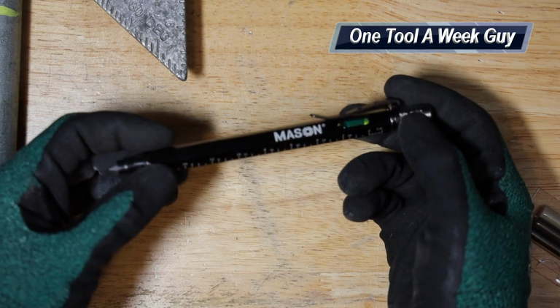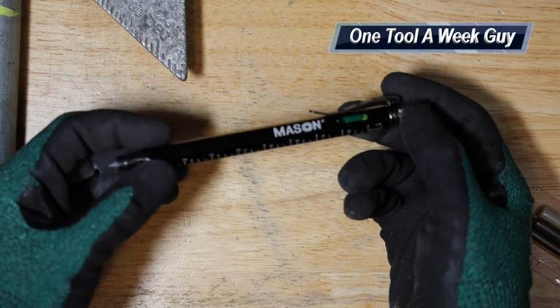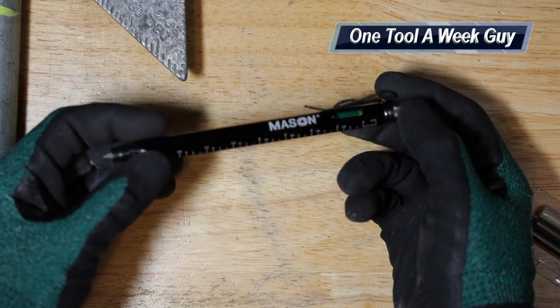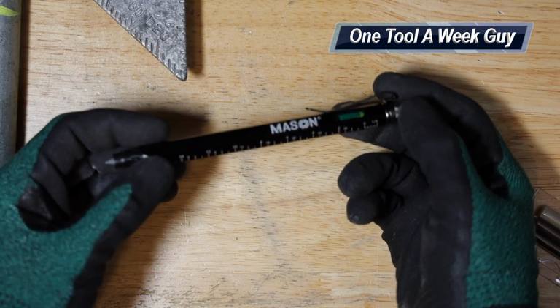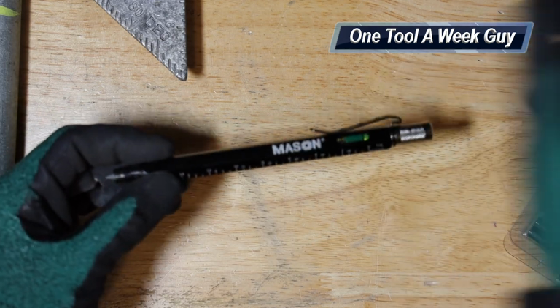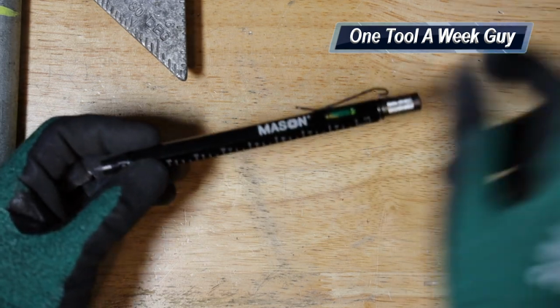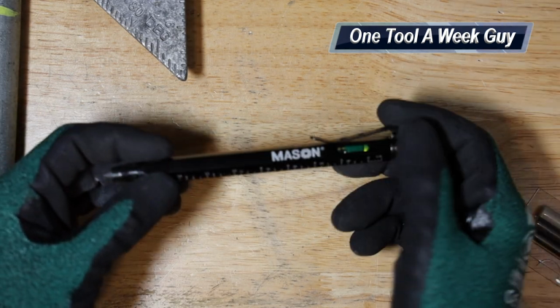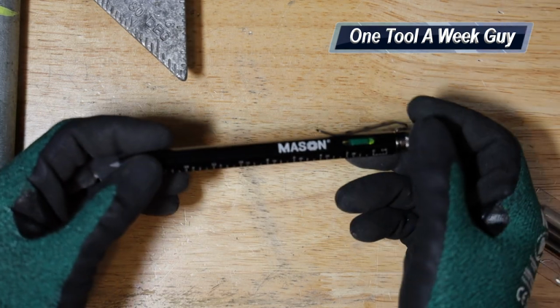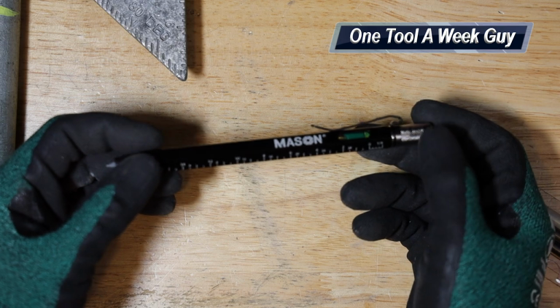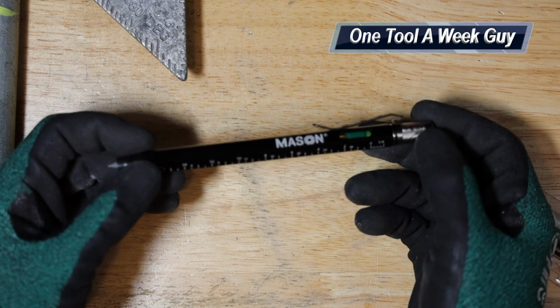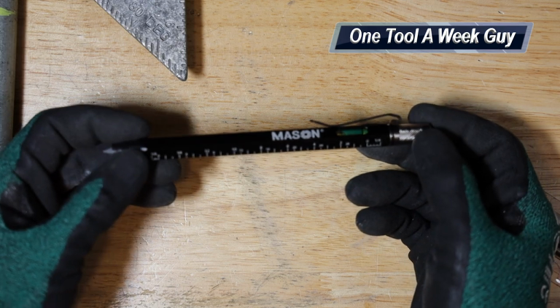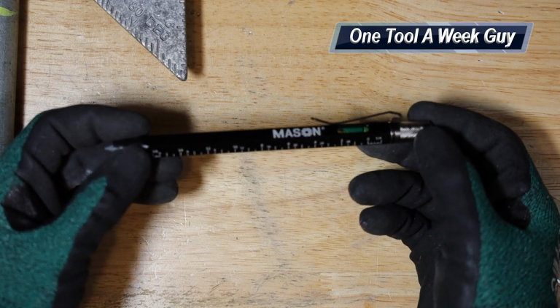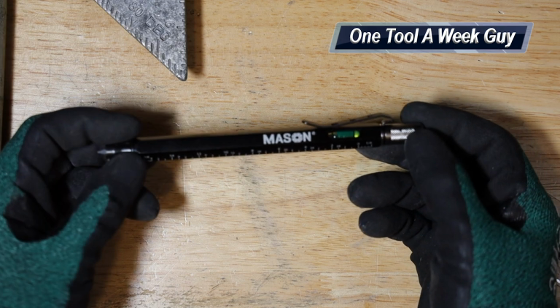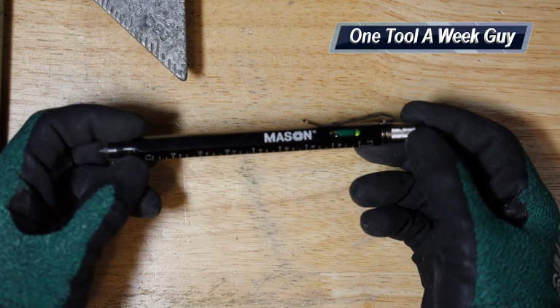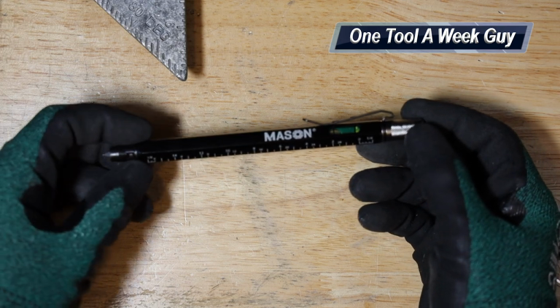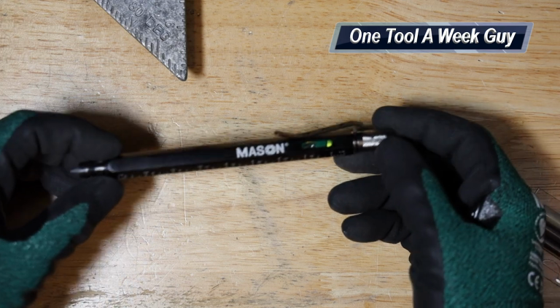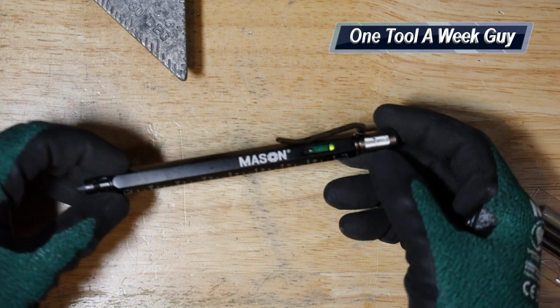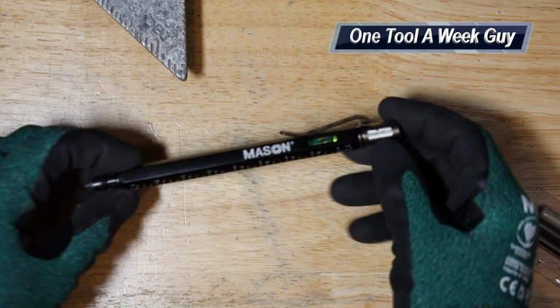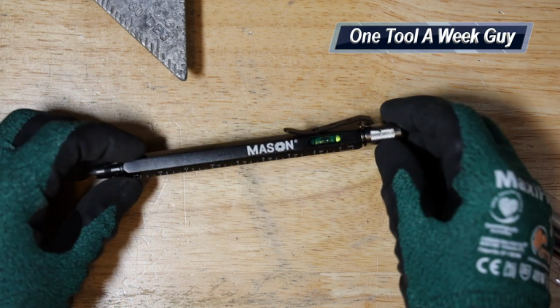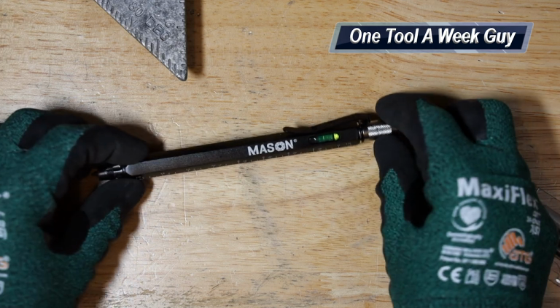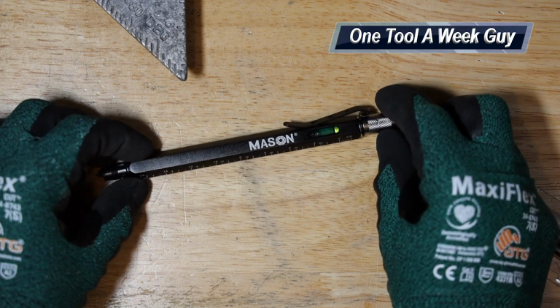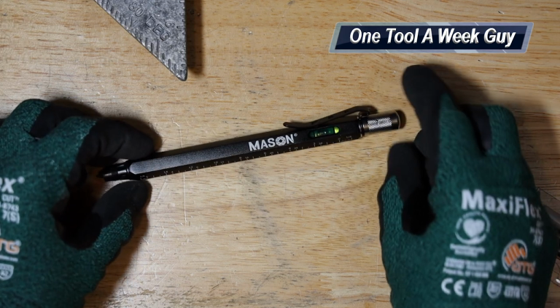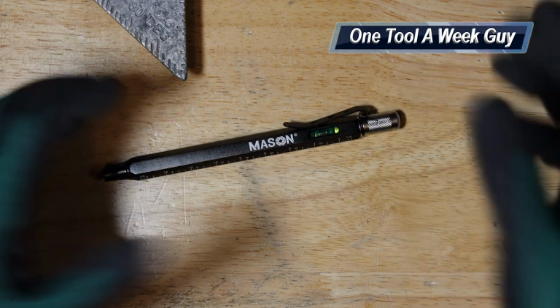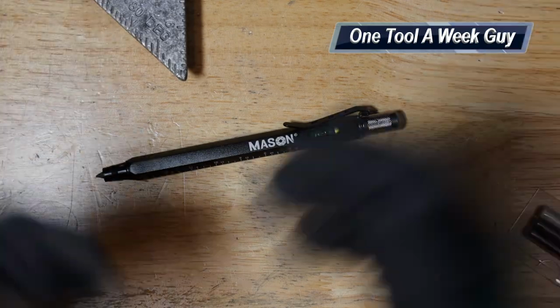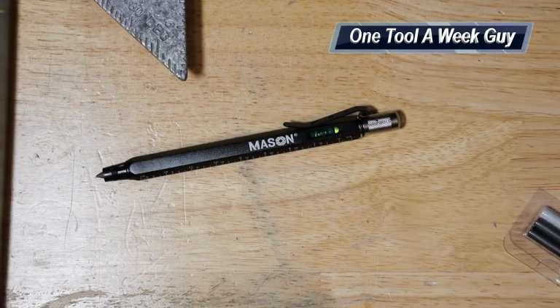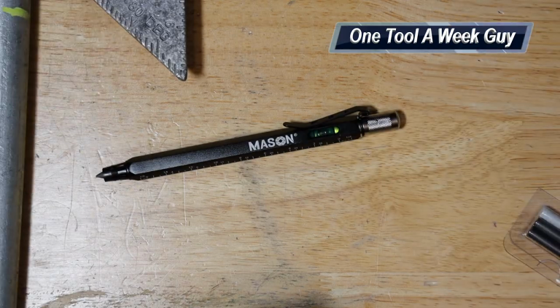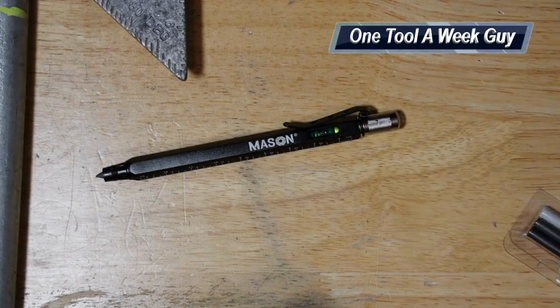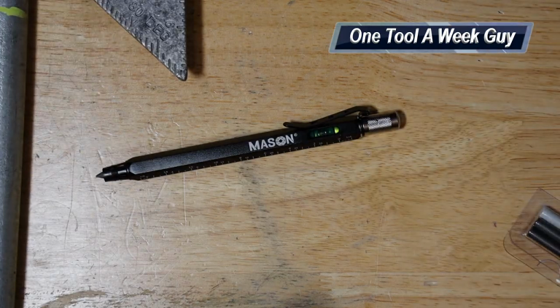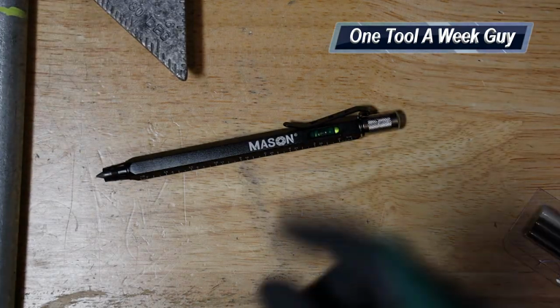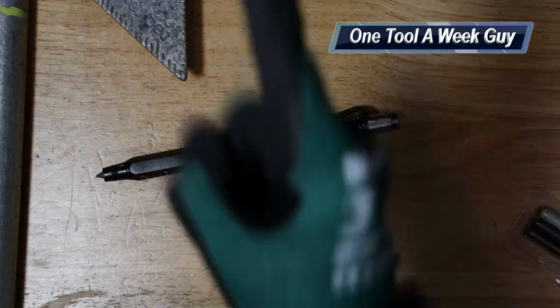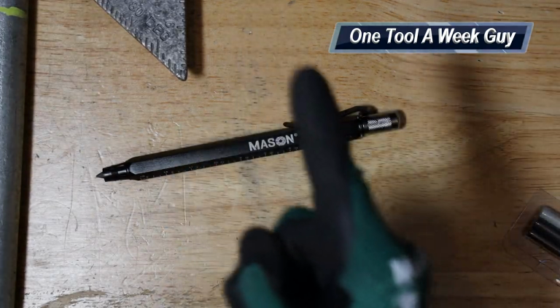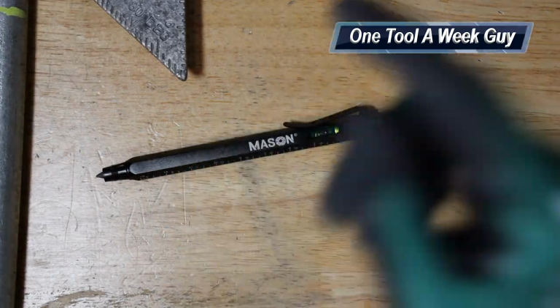Let me know which of these writing utensils you're going to pick up, or if there's one I haven't covered please let me know in the comments below. As always, thanks for the support and thanks for watching One Tool a Week.